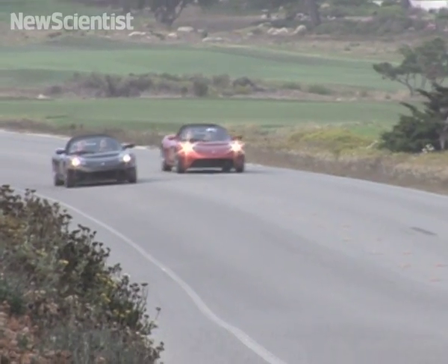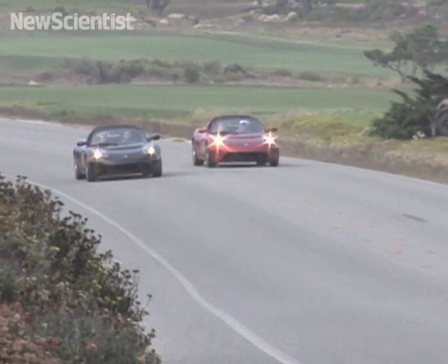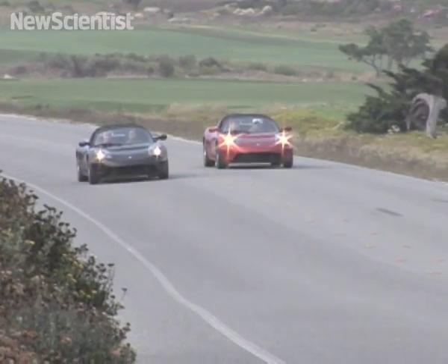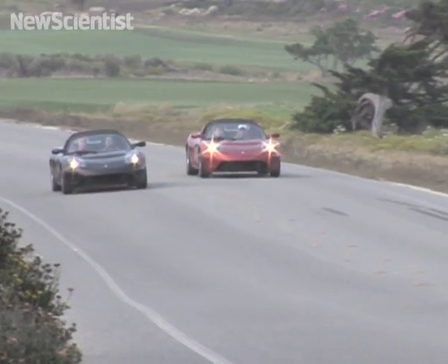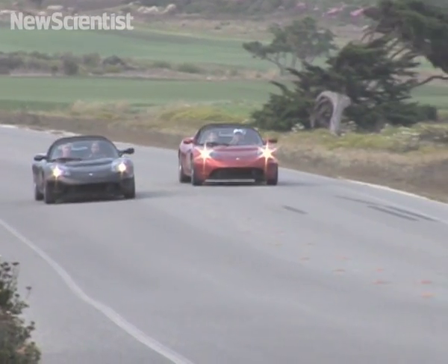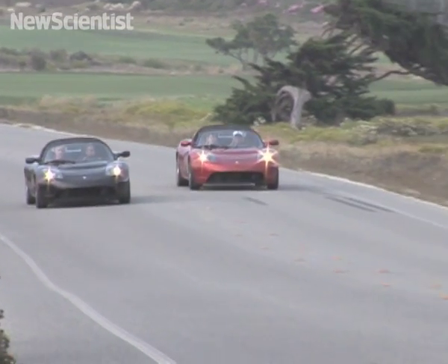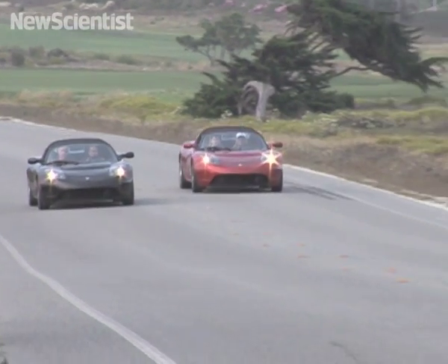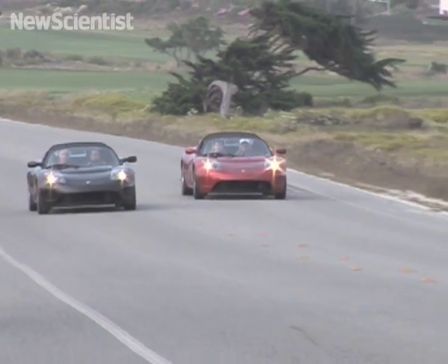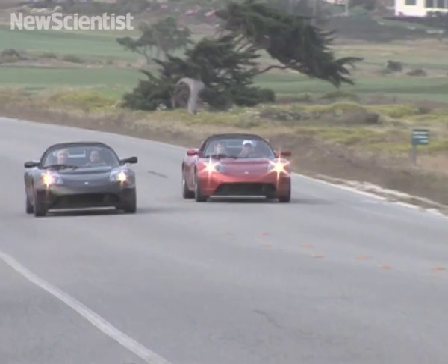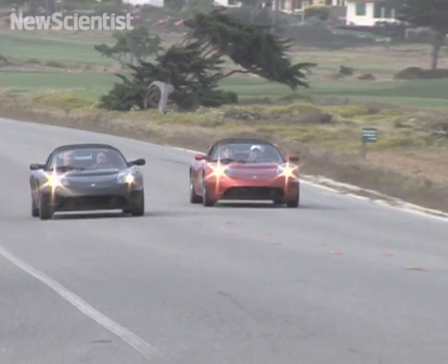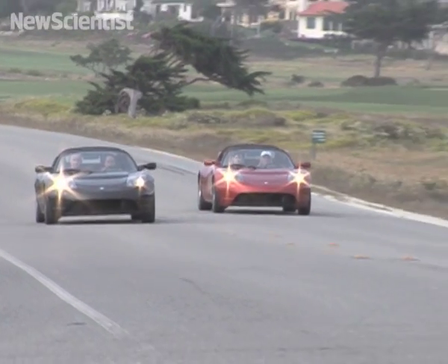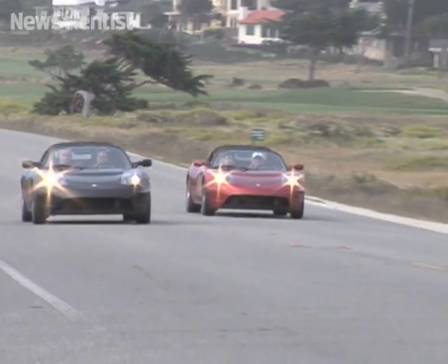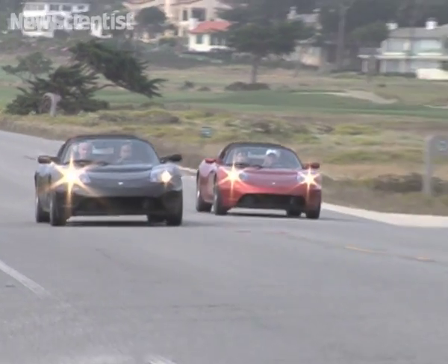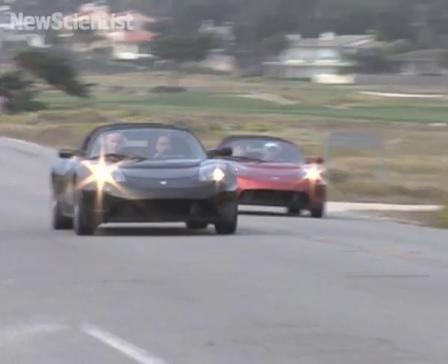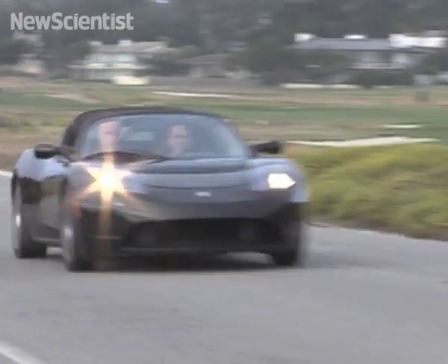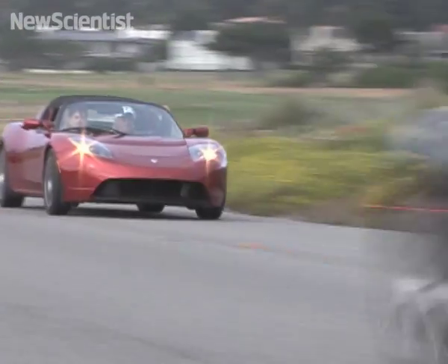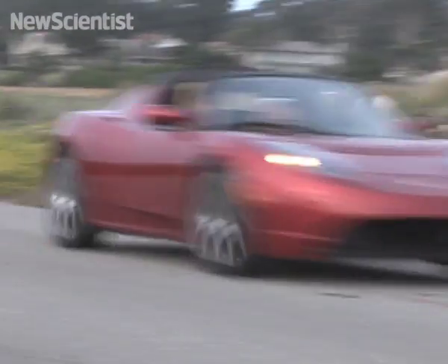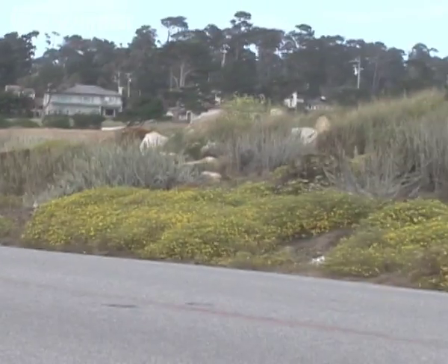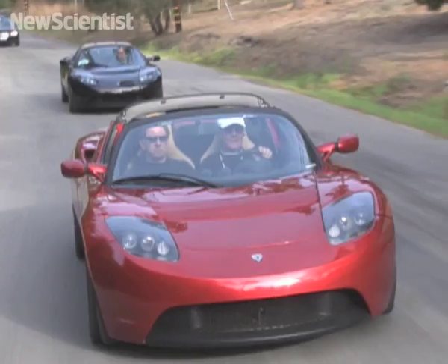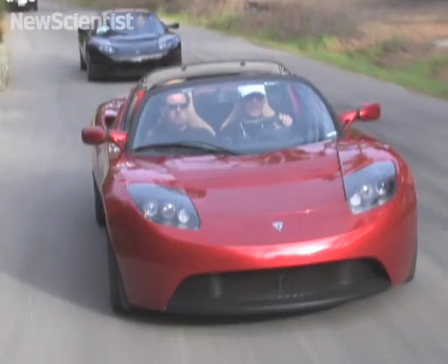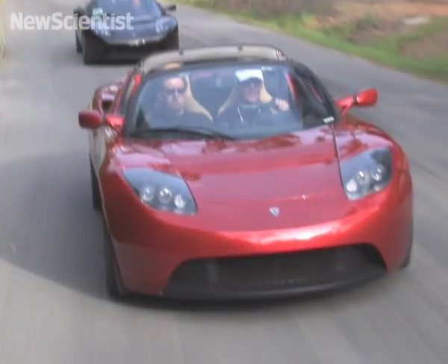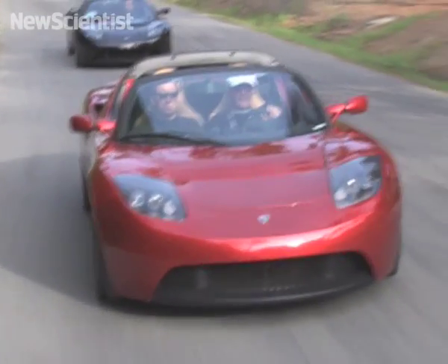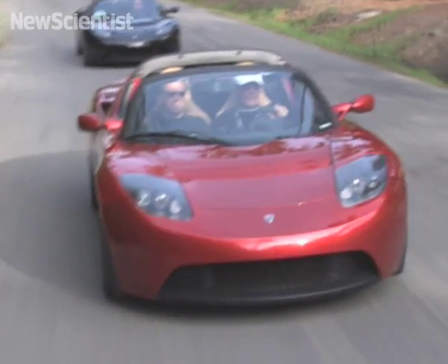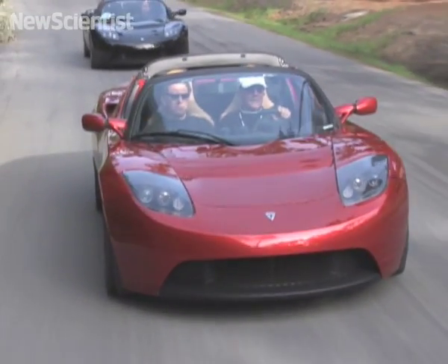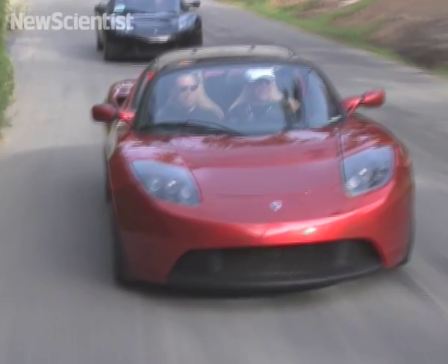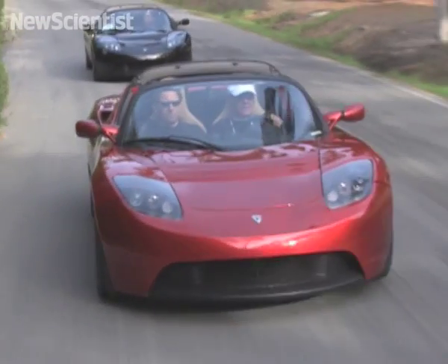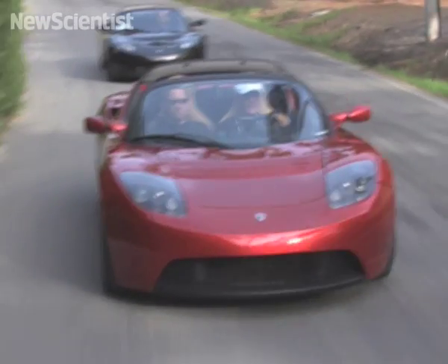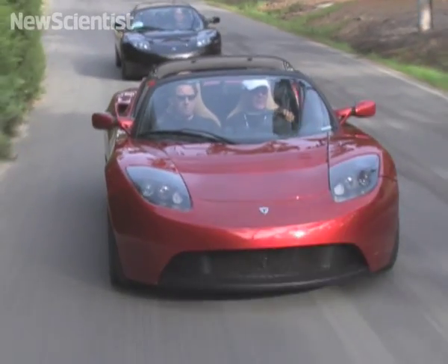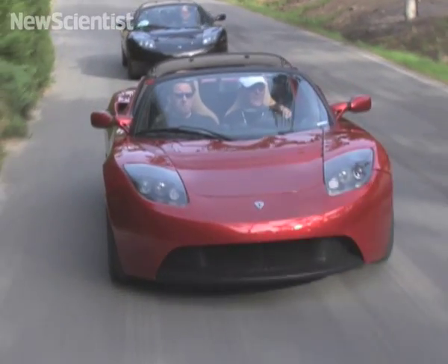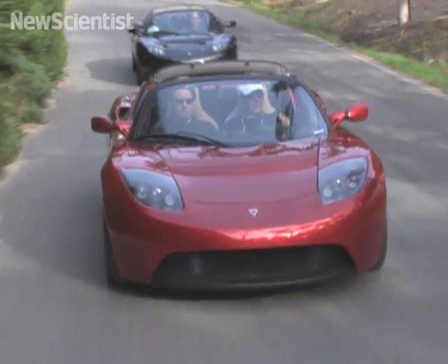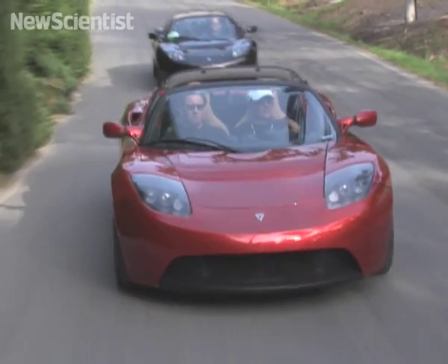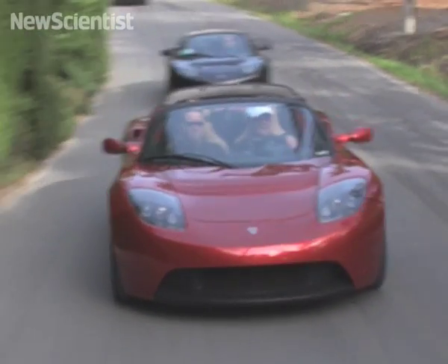Electric cars aren't known for their speed, but the Roadster breaks away from this stereotype. It can accelerate like a Ferrari, reaching a speed of 100 km an hour in just 4 seconds, and its silent engine won't bother the neighbors.